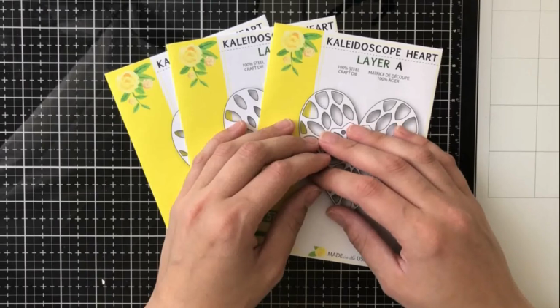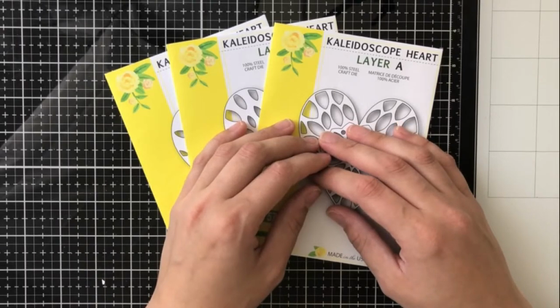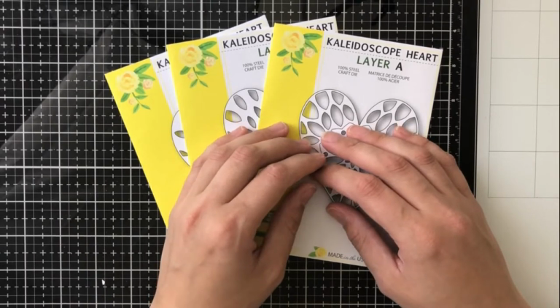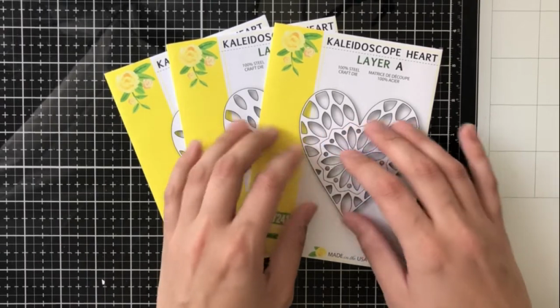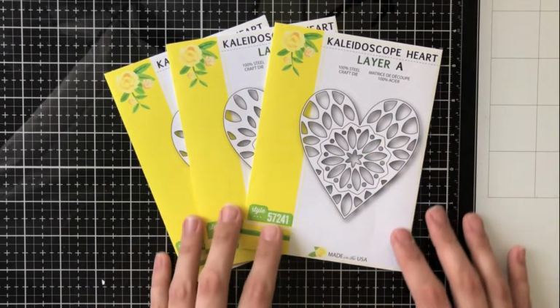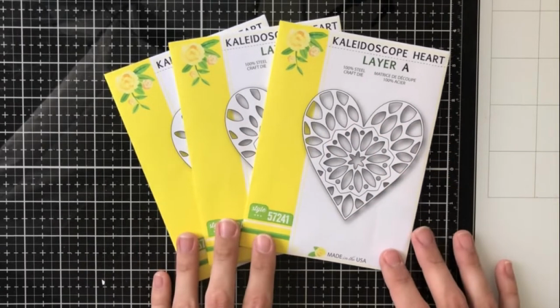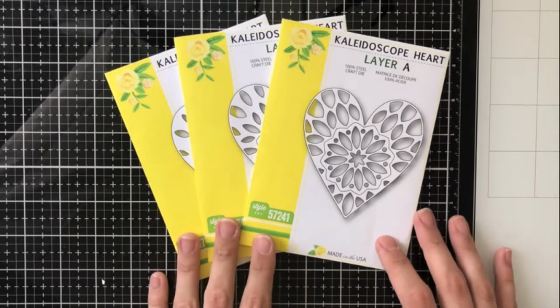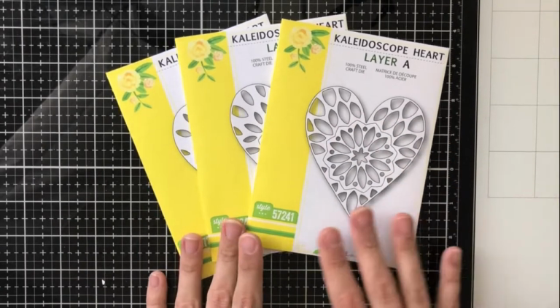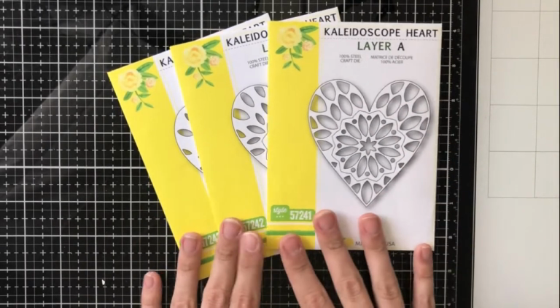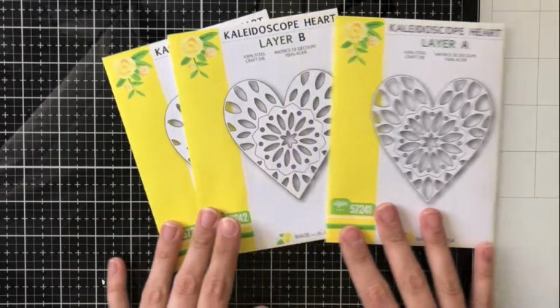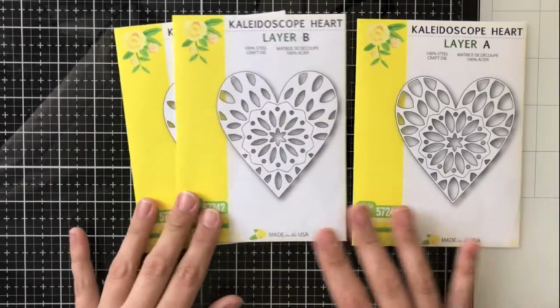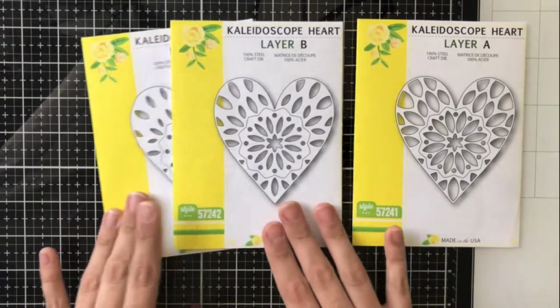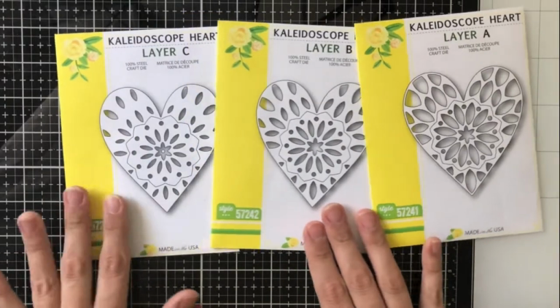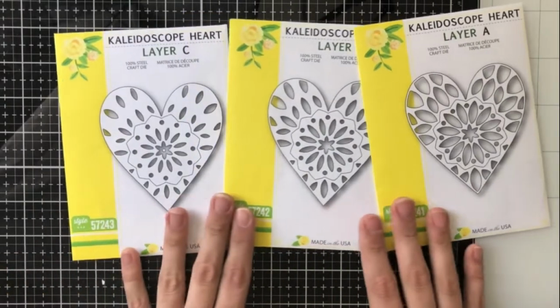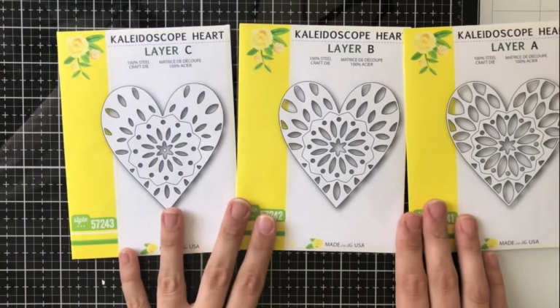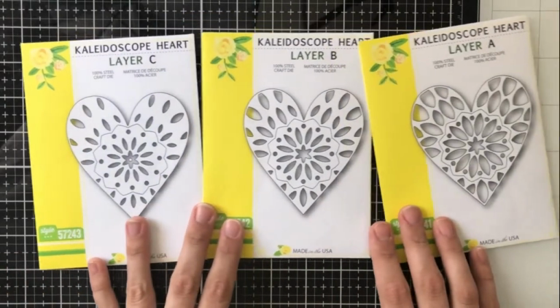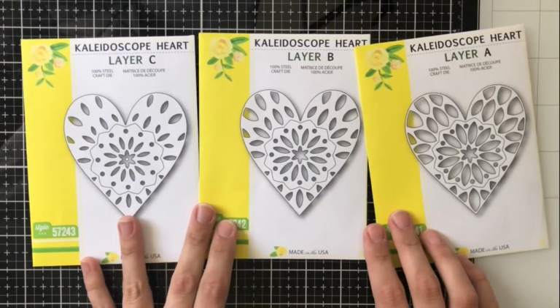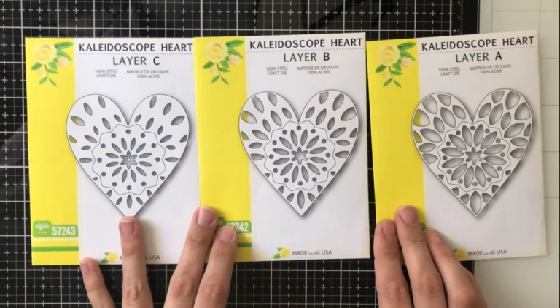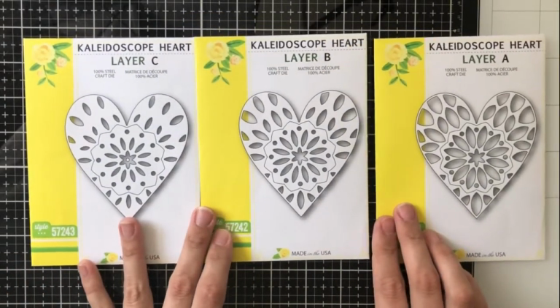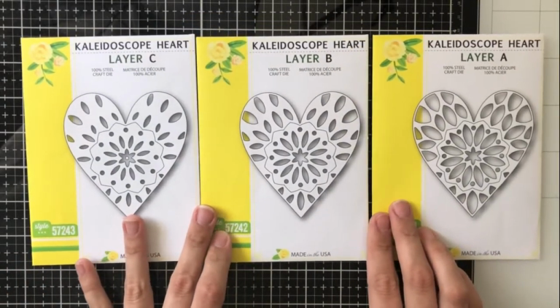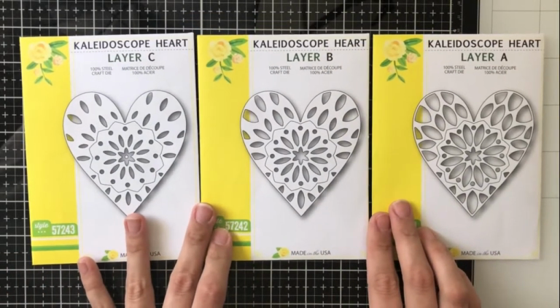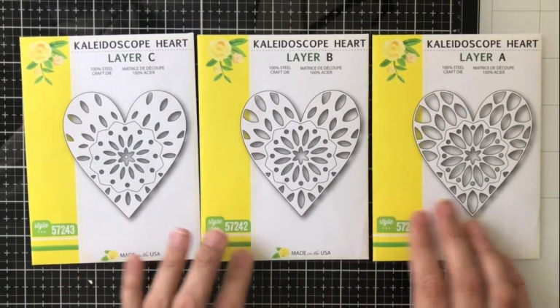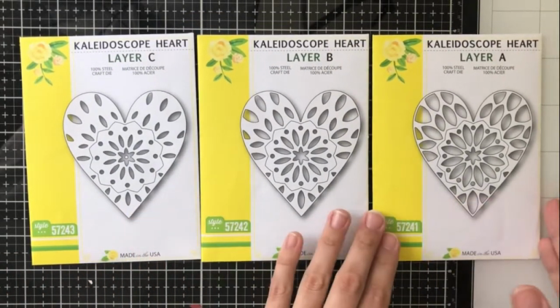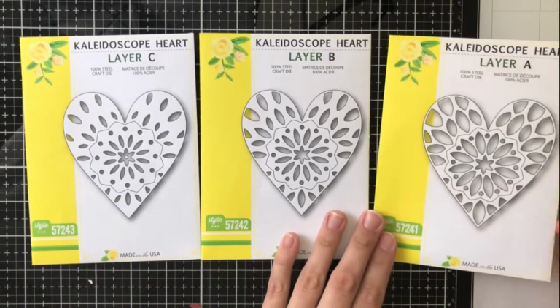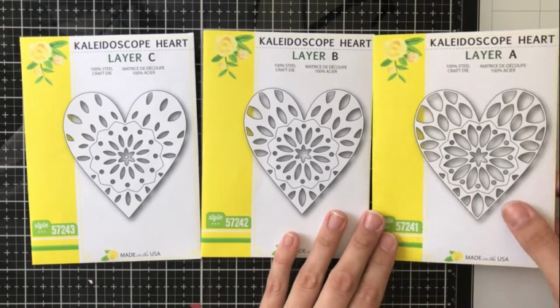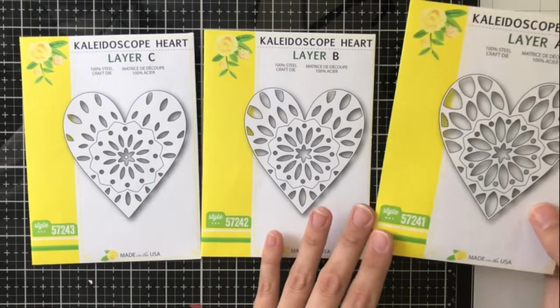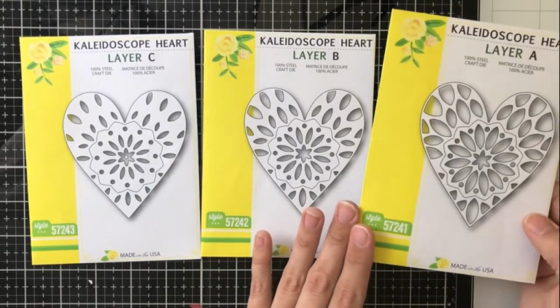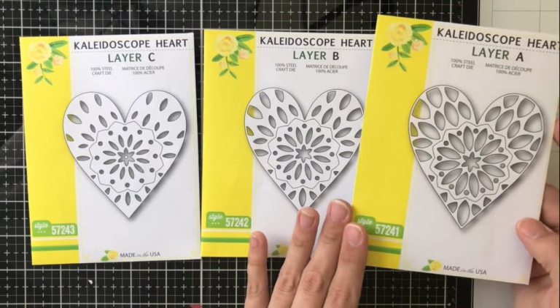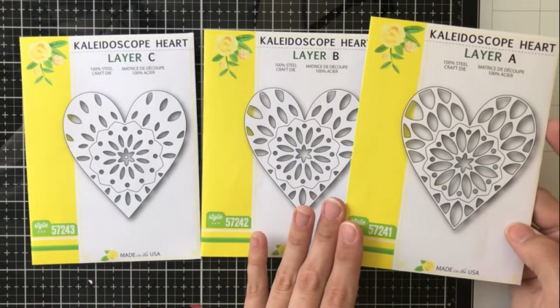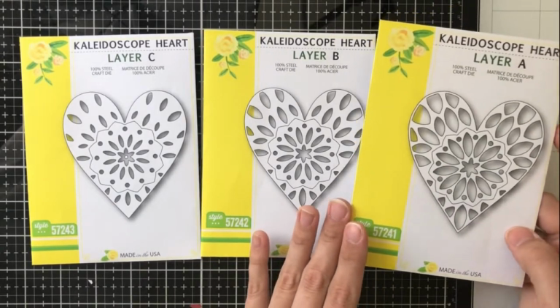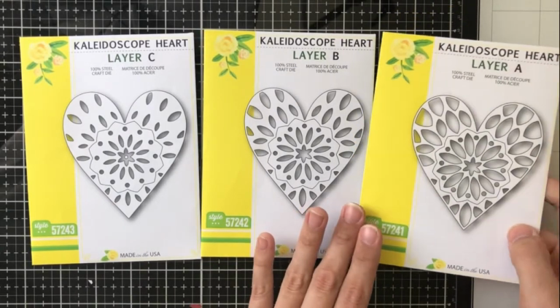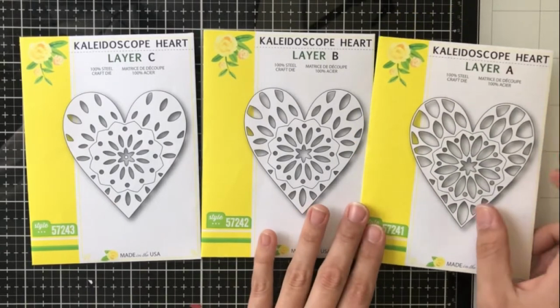Hey everyone, it's Ashley. Welcome back to my channel. I am back again today with another card using the Birch Press Designs dies, and this time they are layering dies and I've got the three layers here.